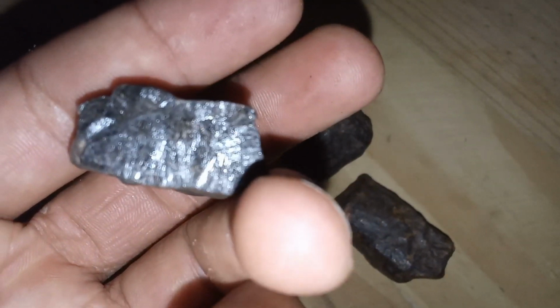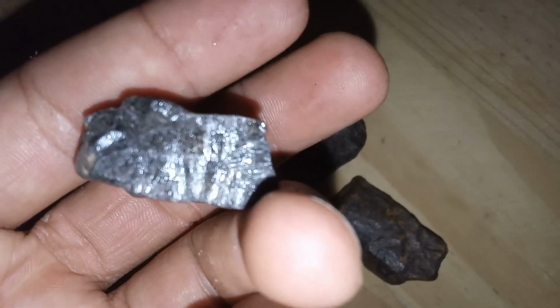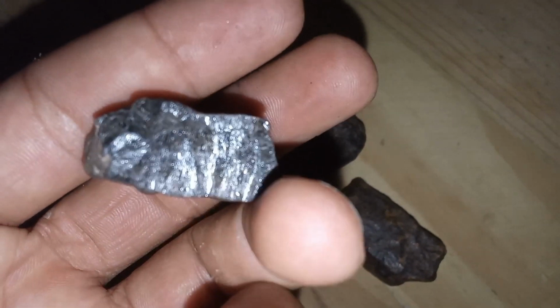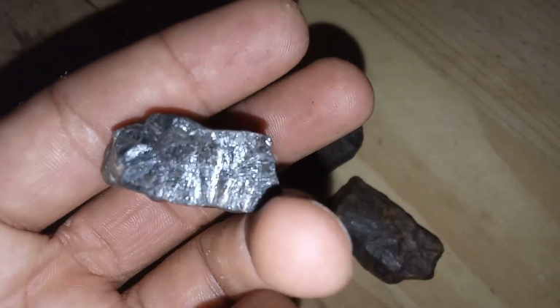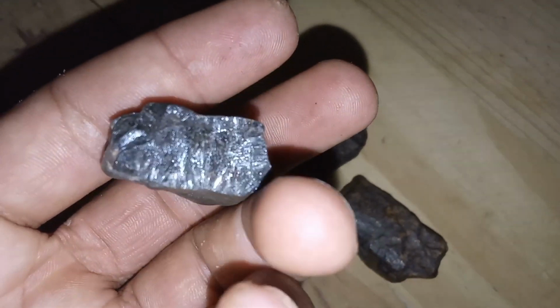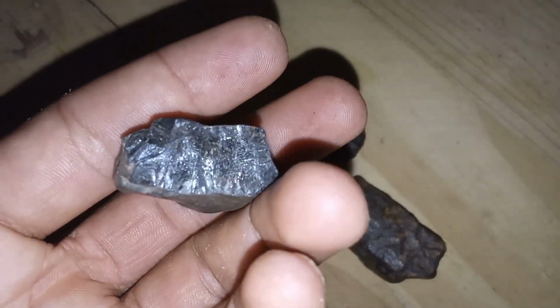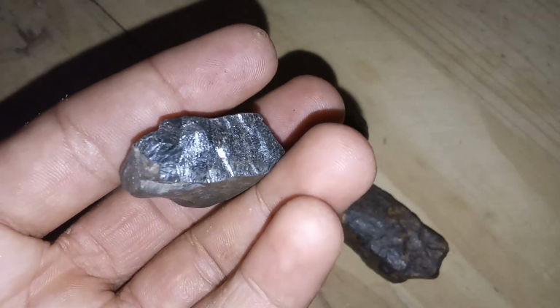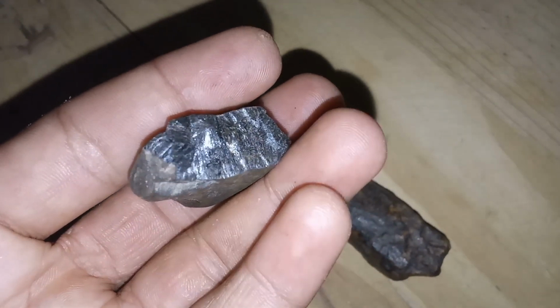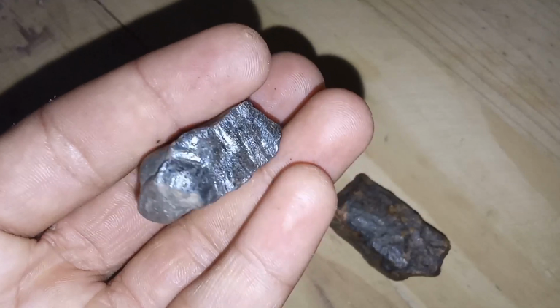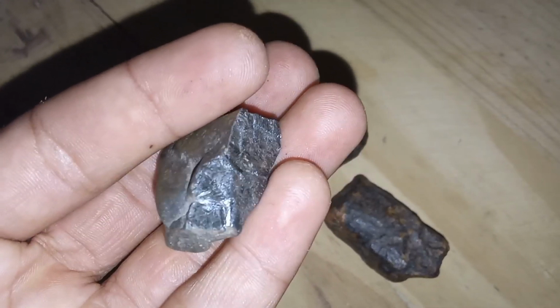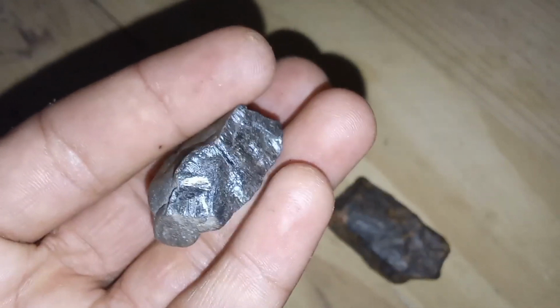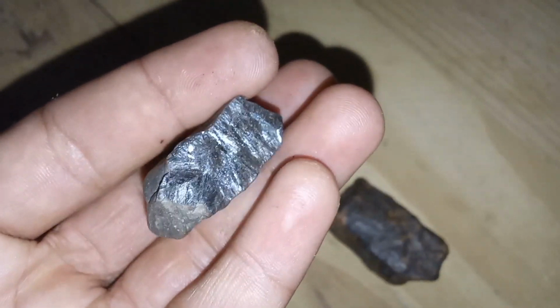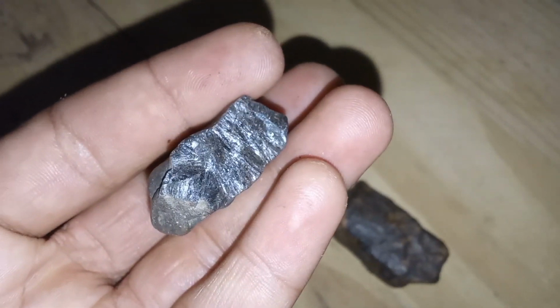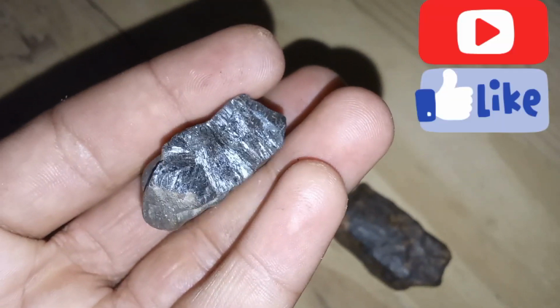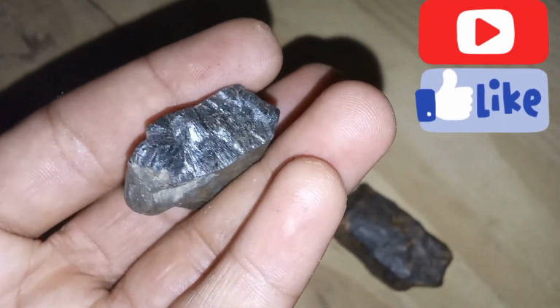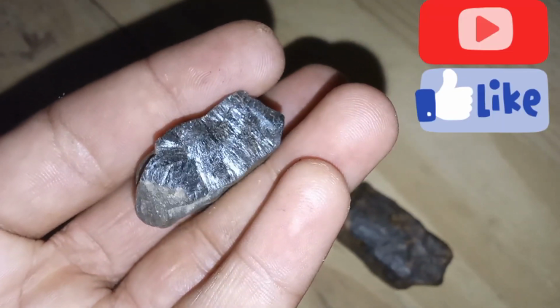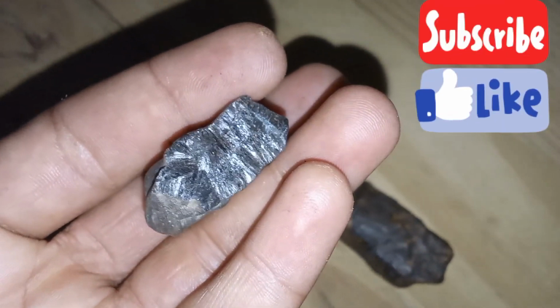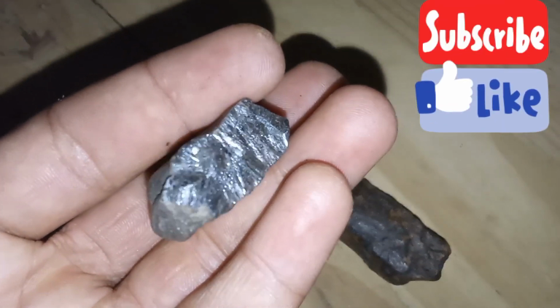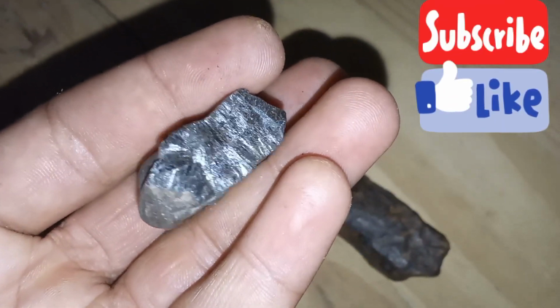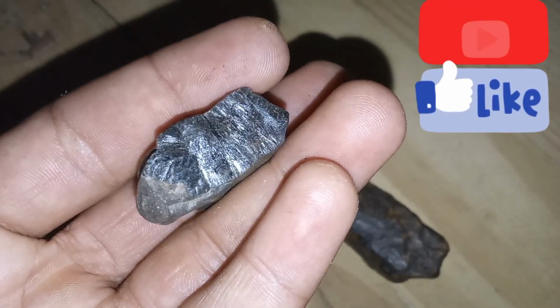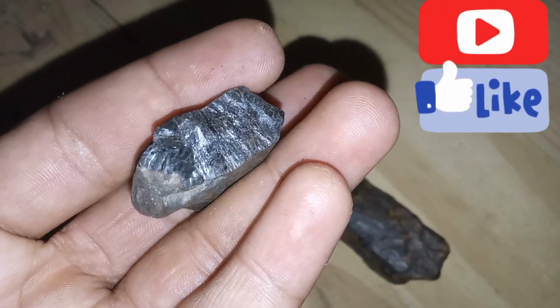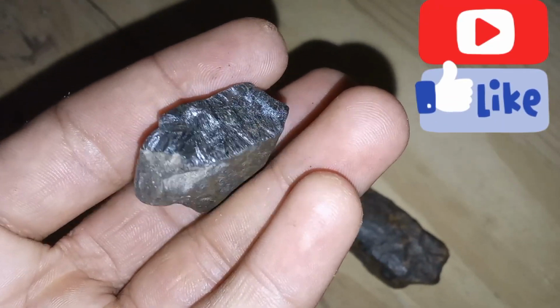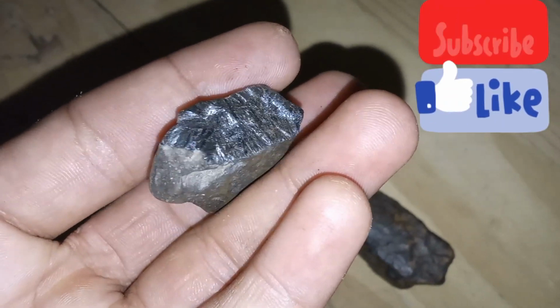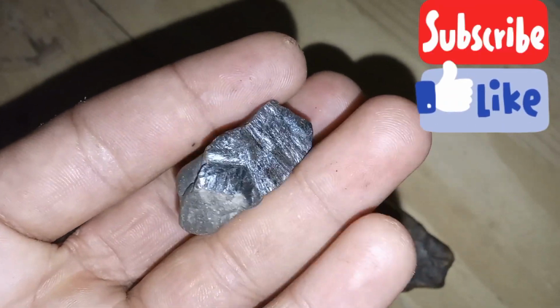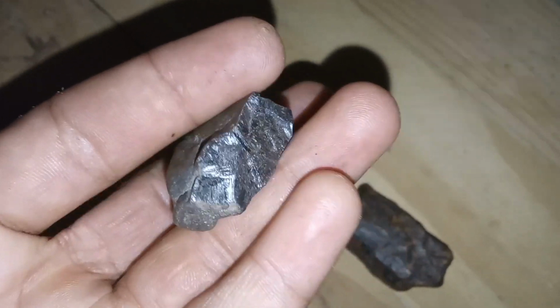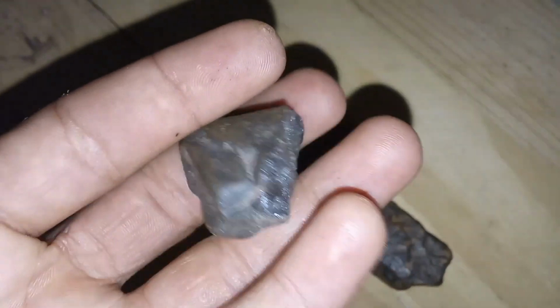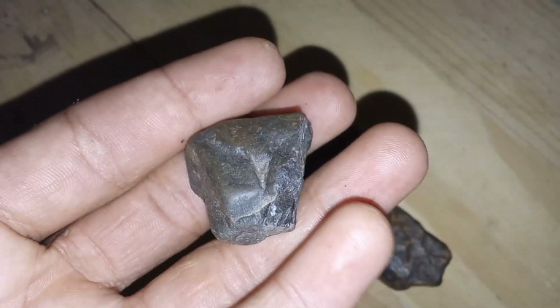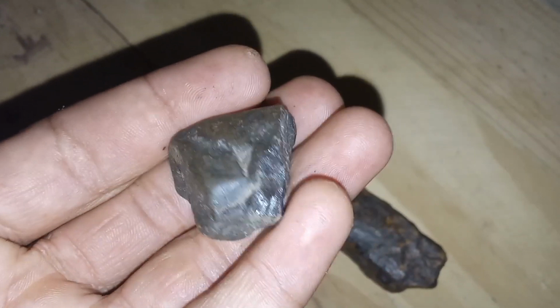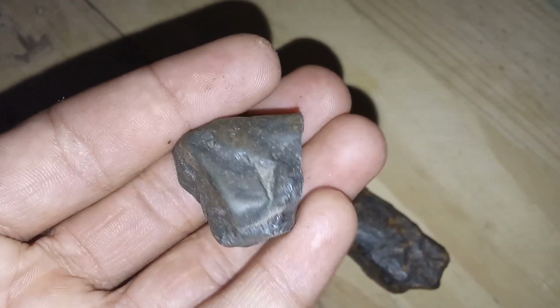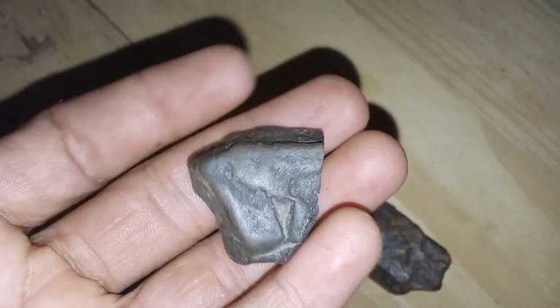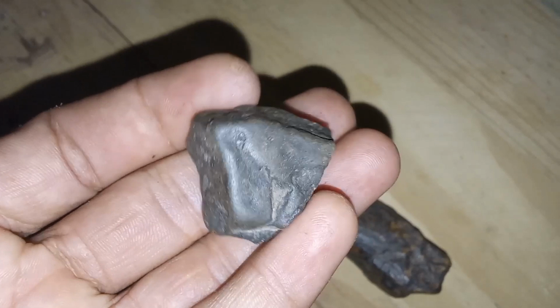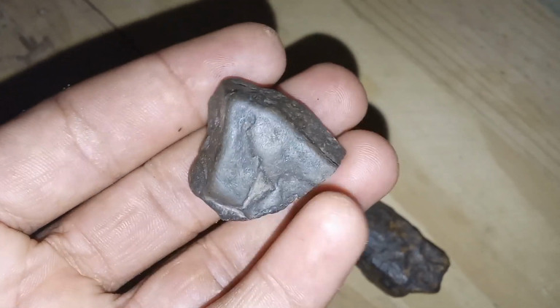1. Magnet test. Use a strong magnet to see if the object is magnetic. Most meteorites contain iron and will be attracted to the magnet.